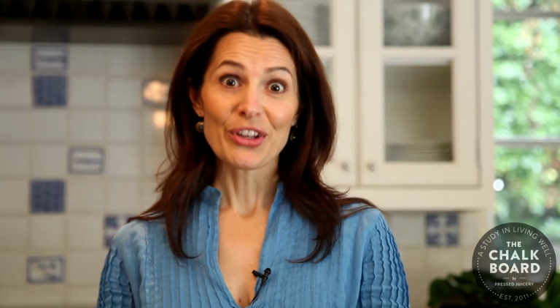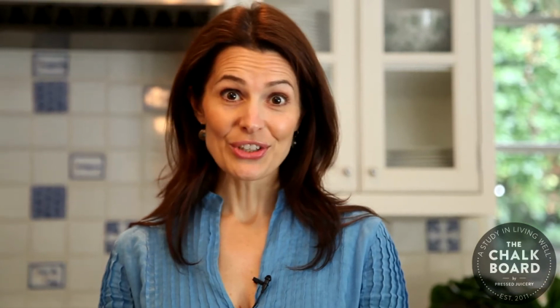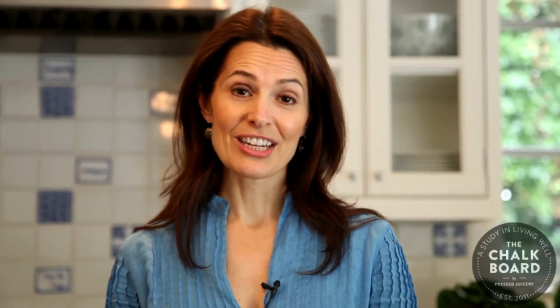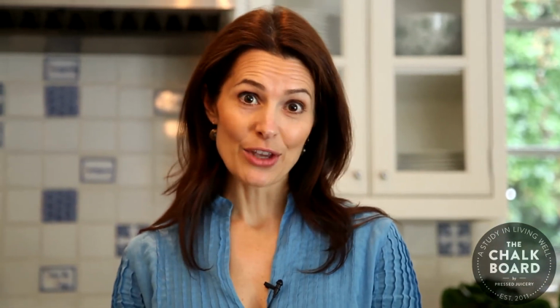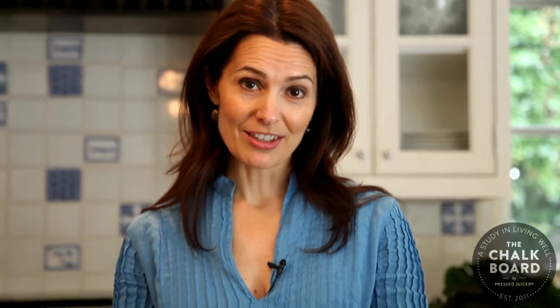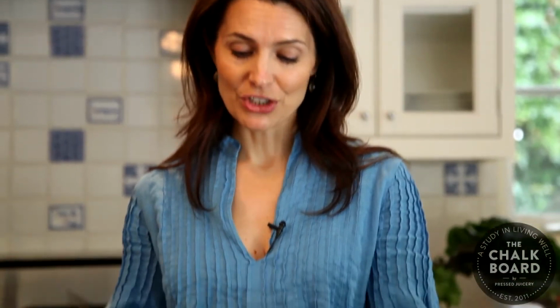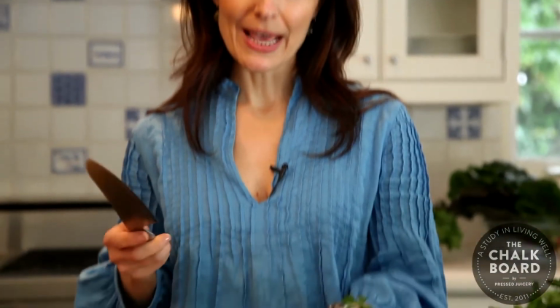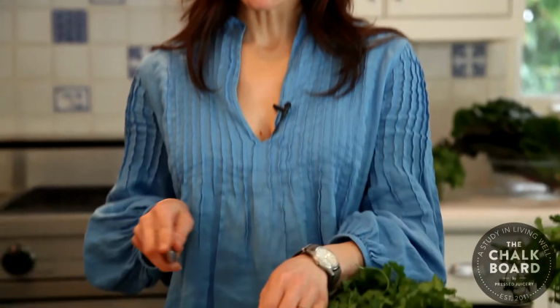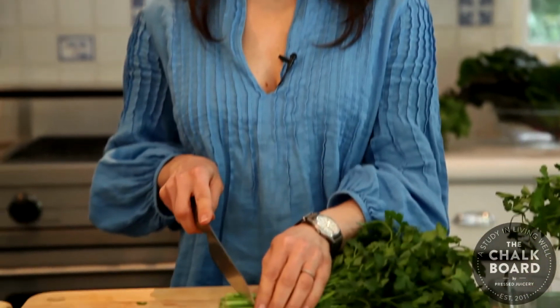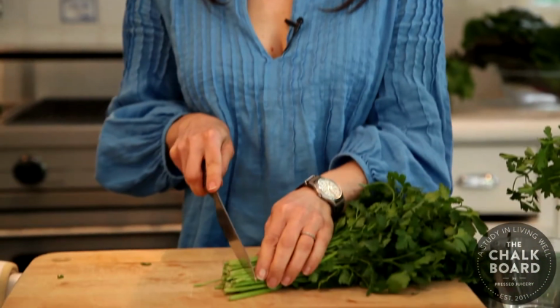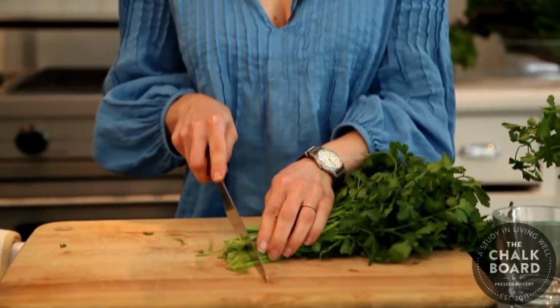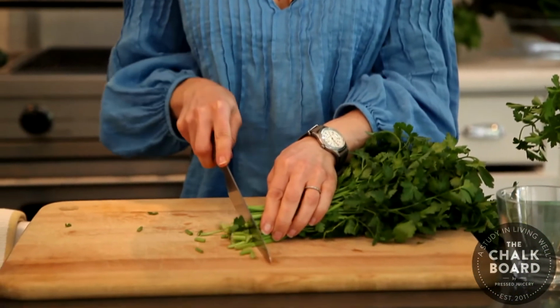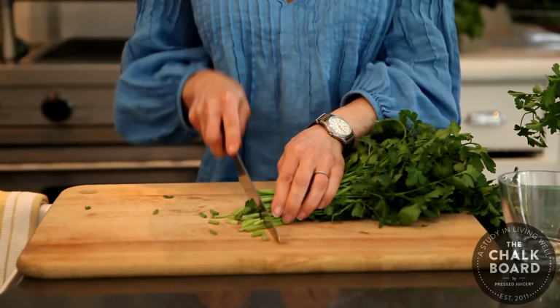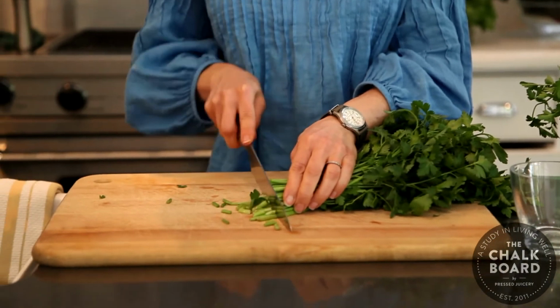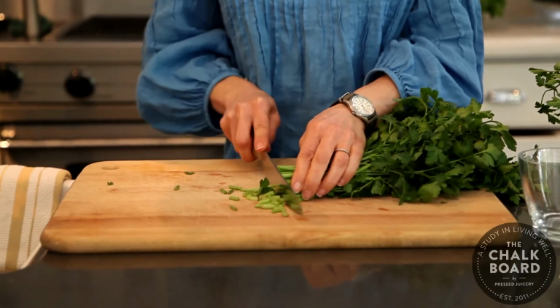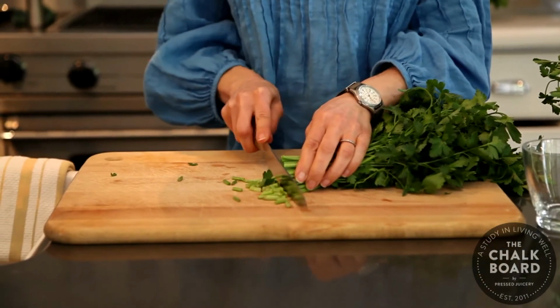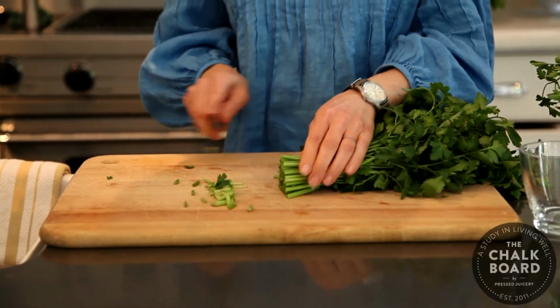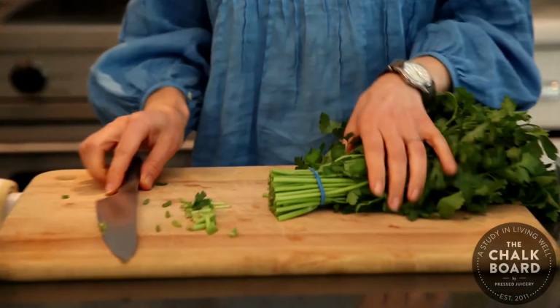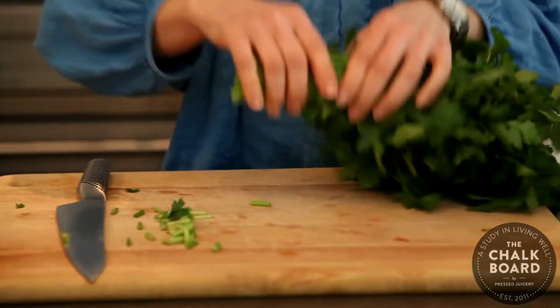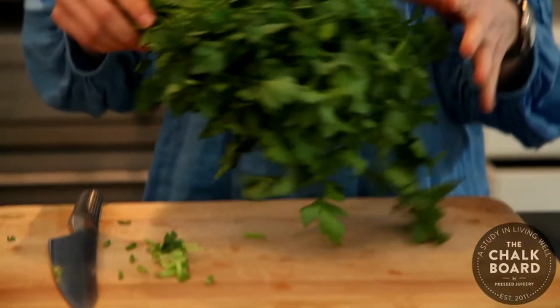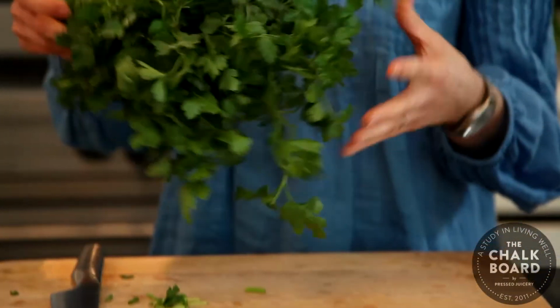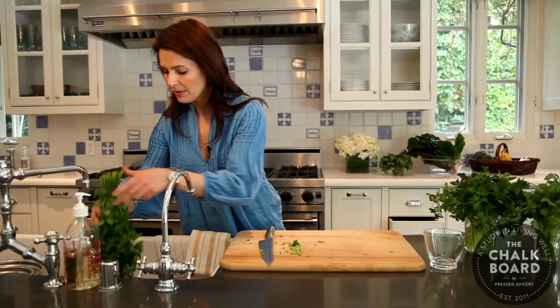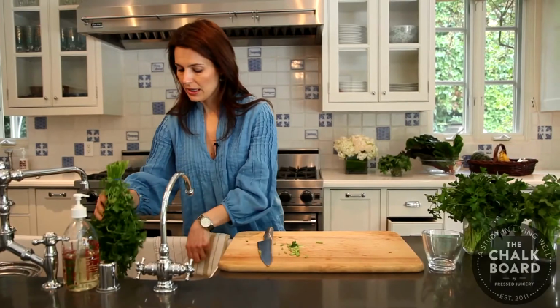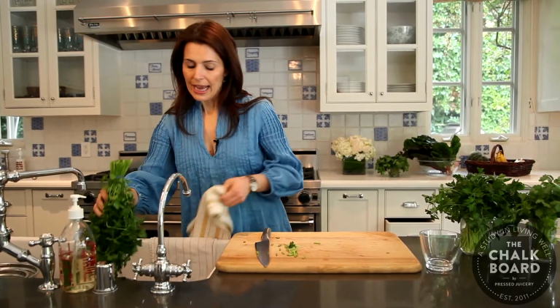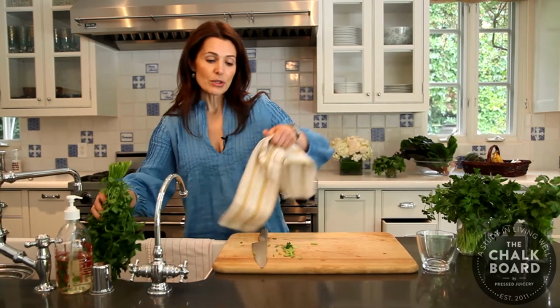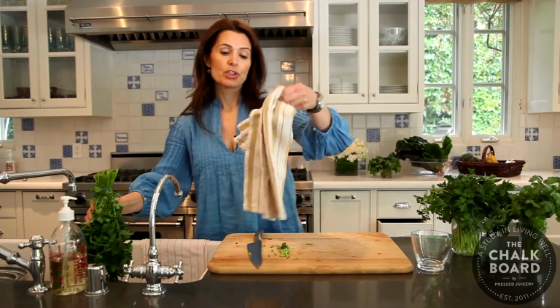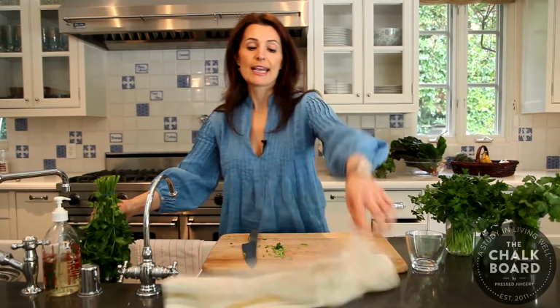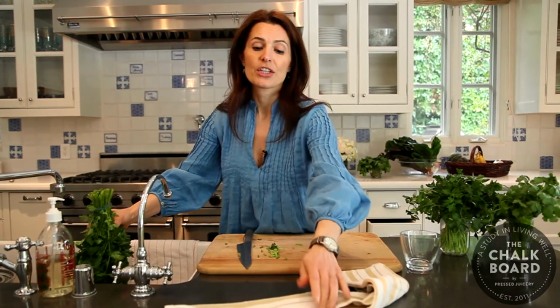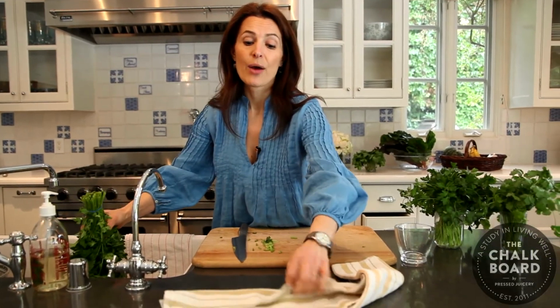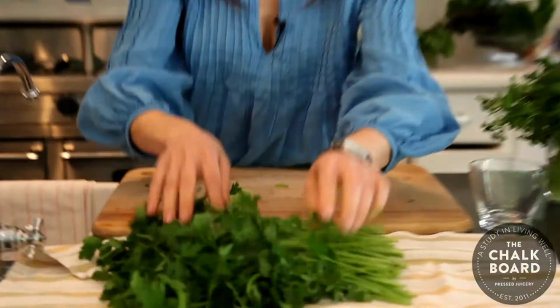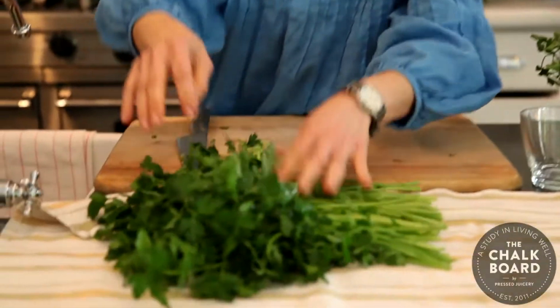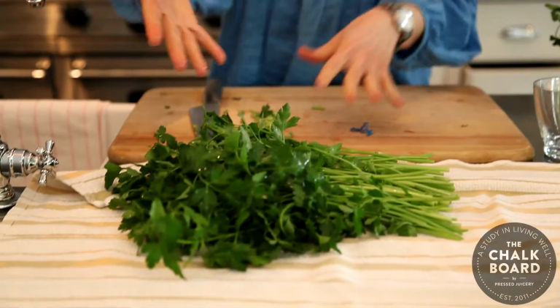What you're going to do is take your bundle of fresh herbs and then just trim the end of it to get some of that dead end off. Then you can go ahead and wash it, and then what I usually do is take out a kitchen towel to let them dry a bit.